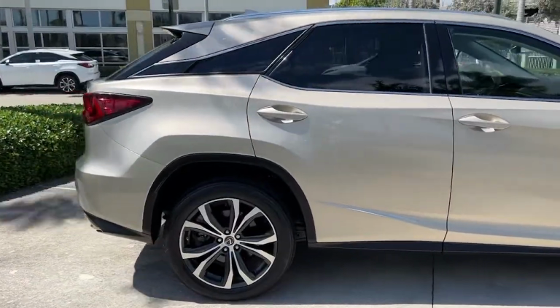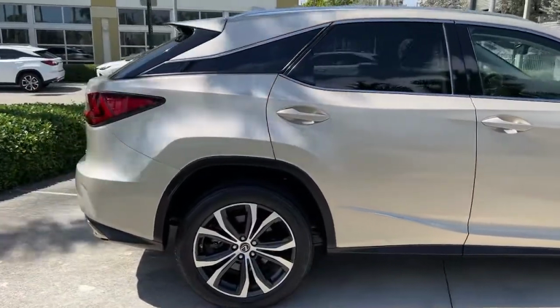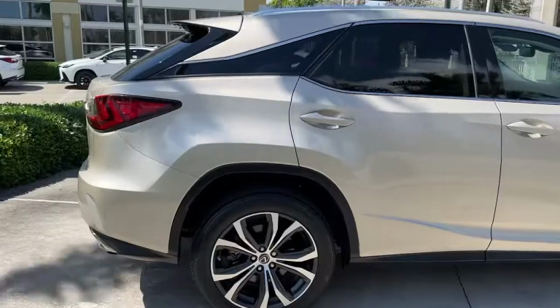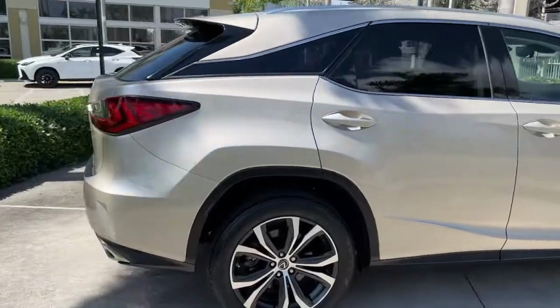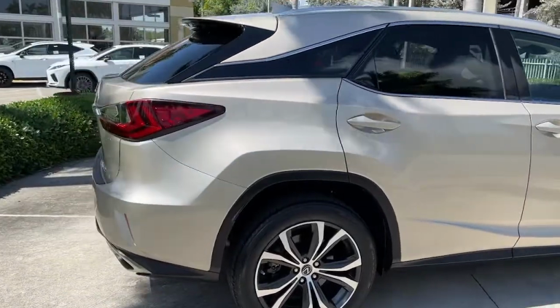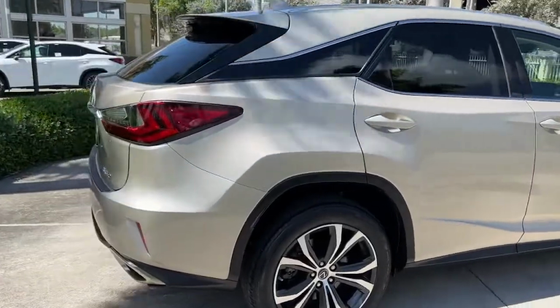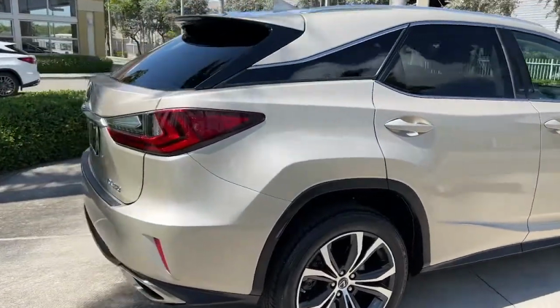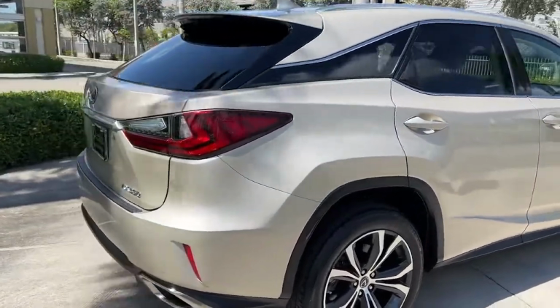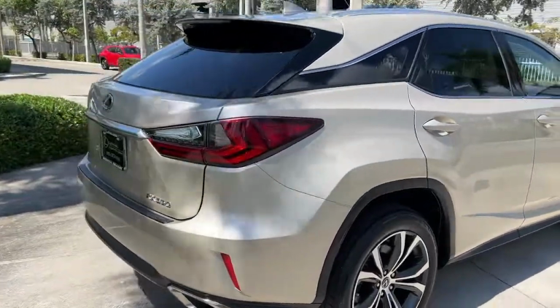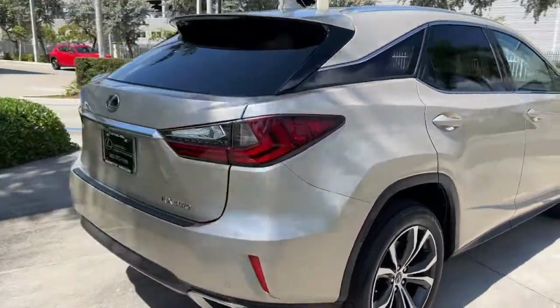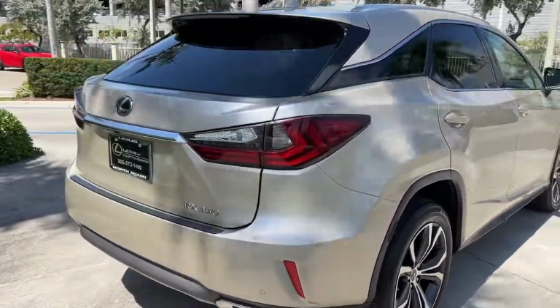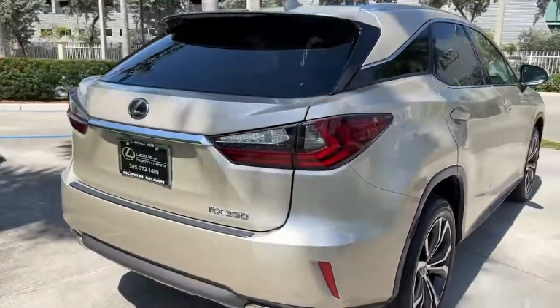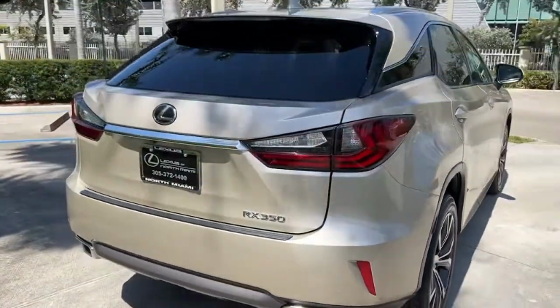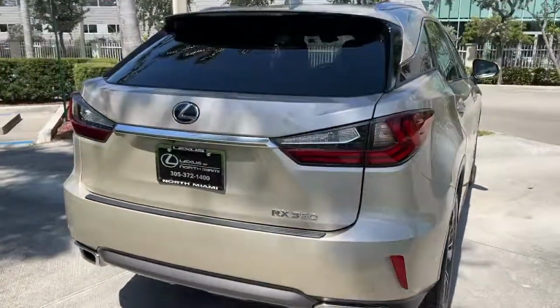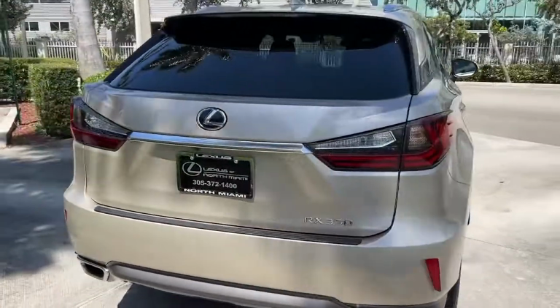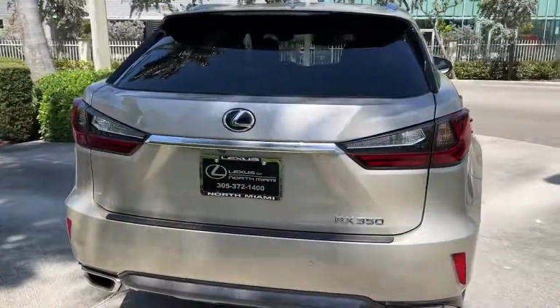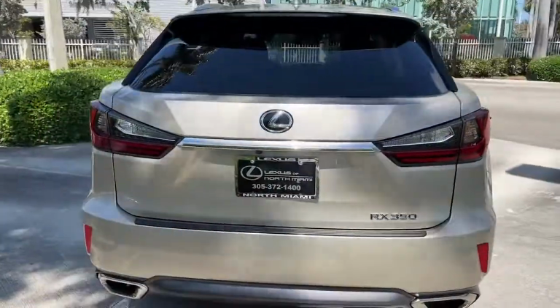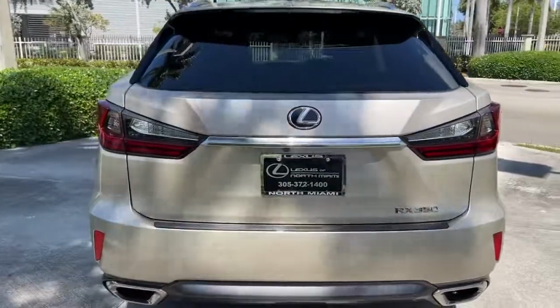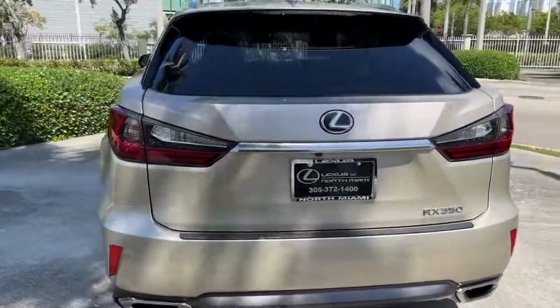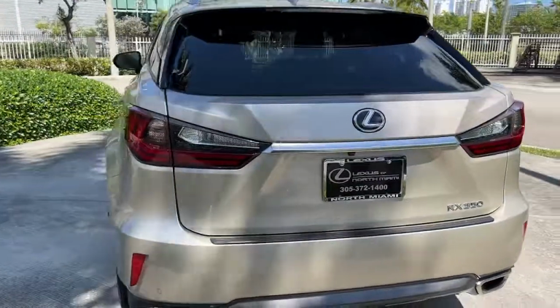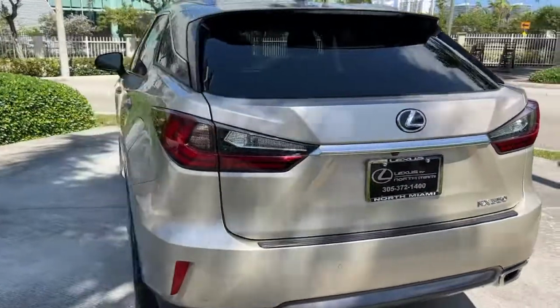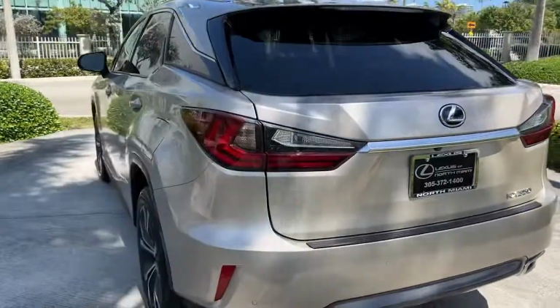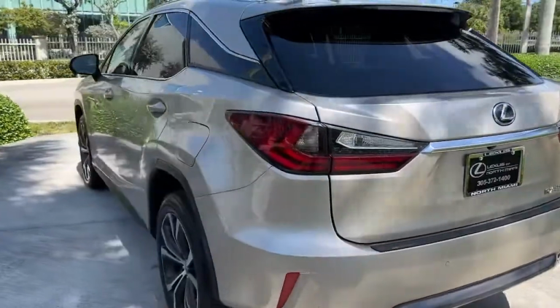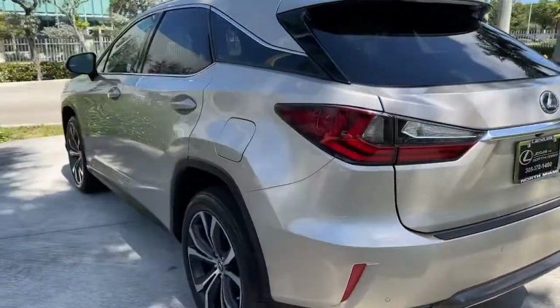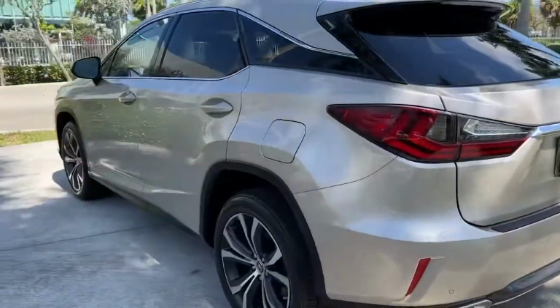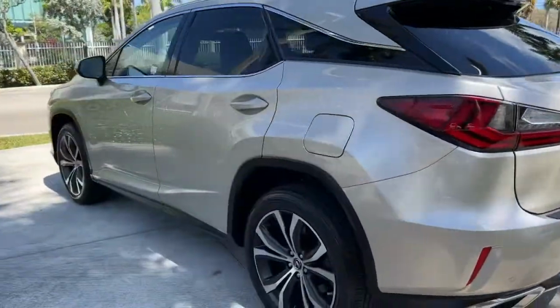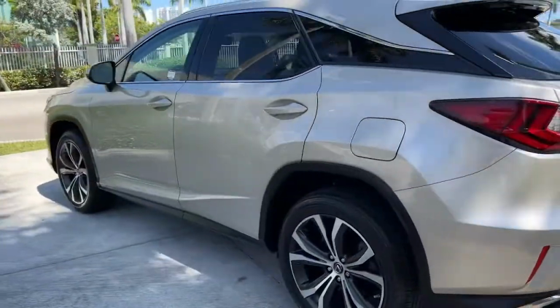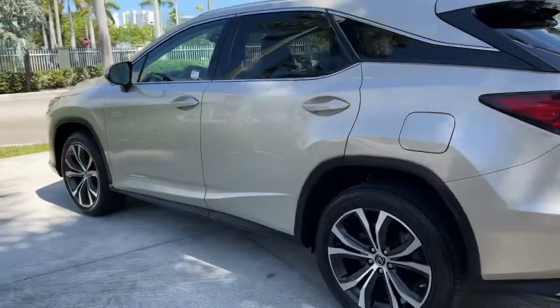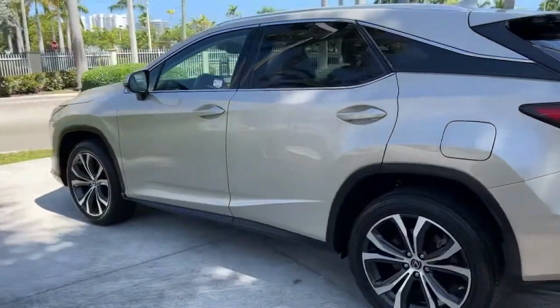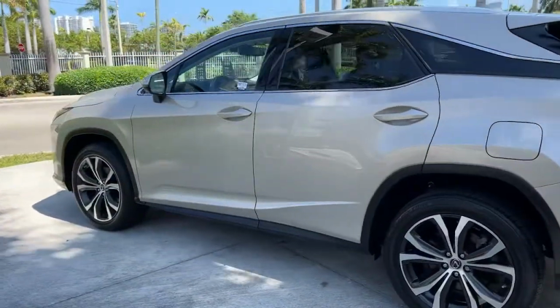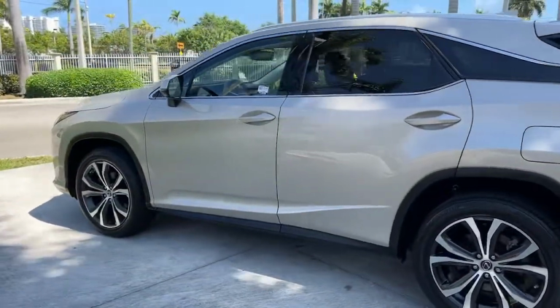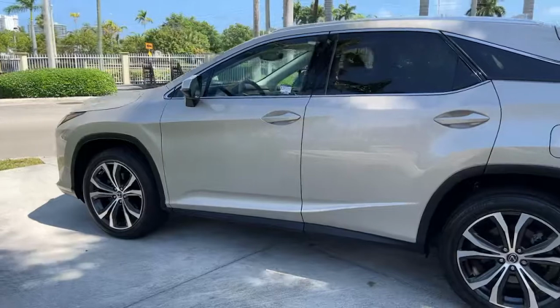Be a style leader in this captivating RX. Behind its bold looks lies a premium interior loaded with a suite of advanced safety and infotainment tech to help you make the most of each journey.